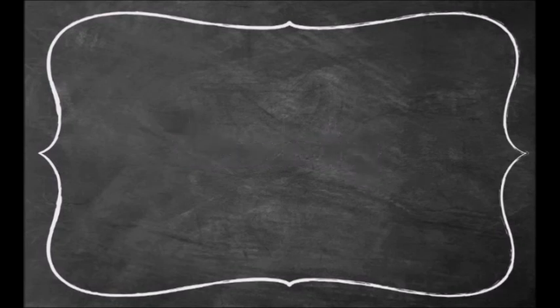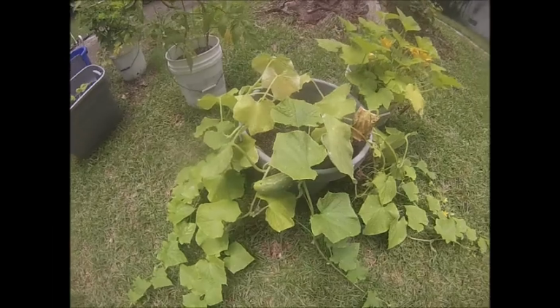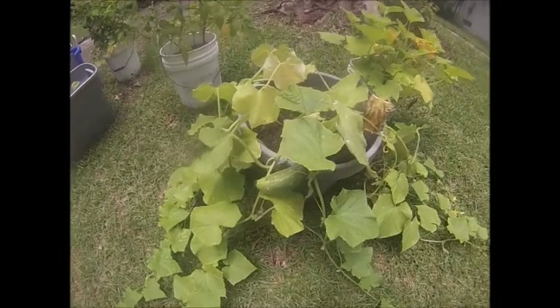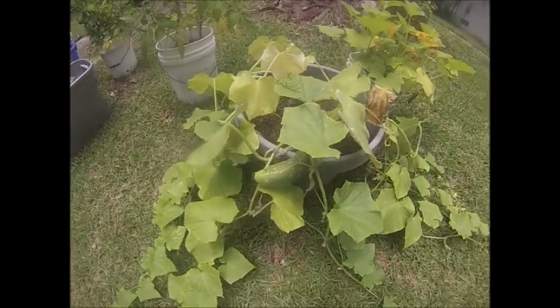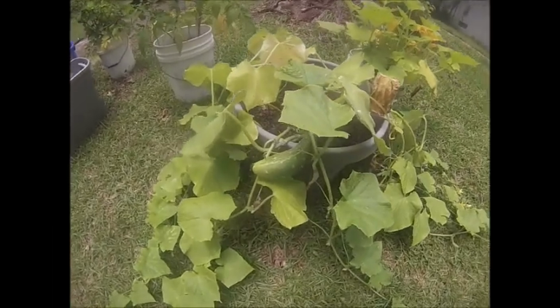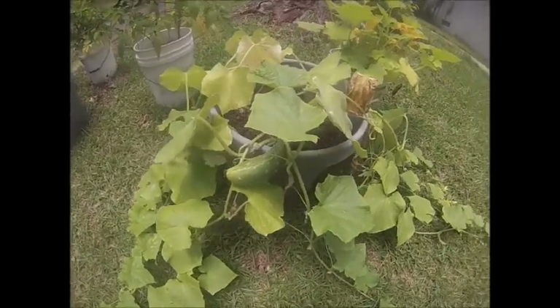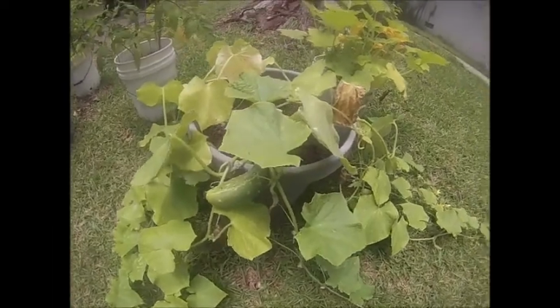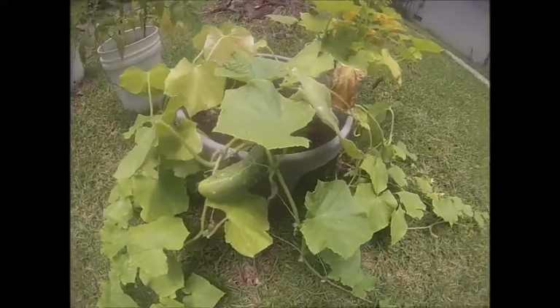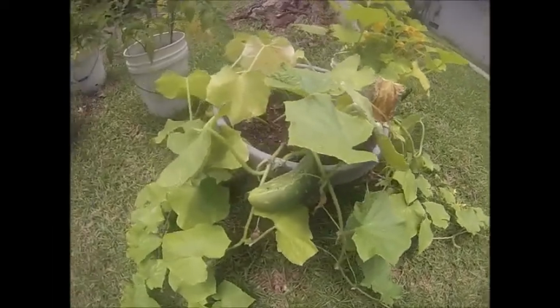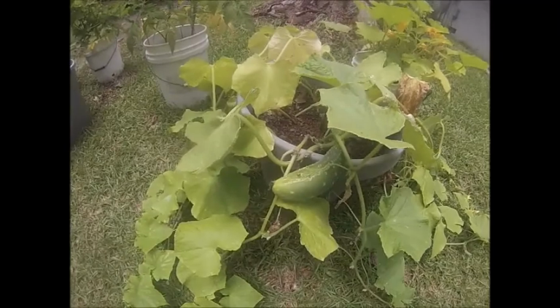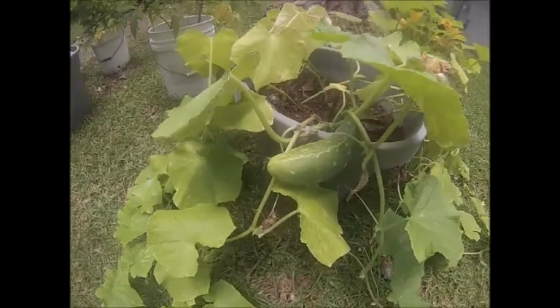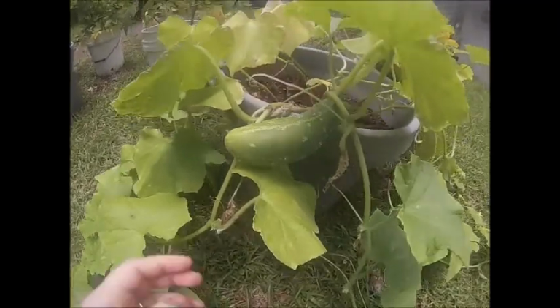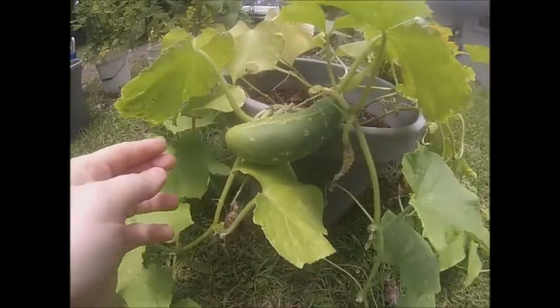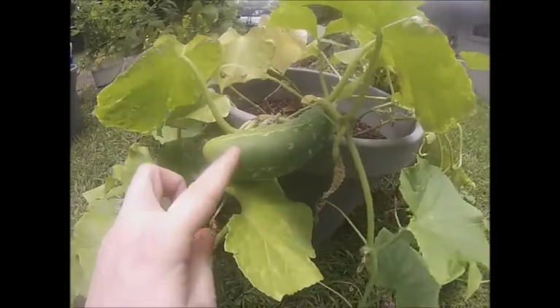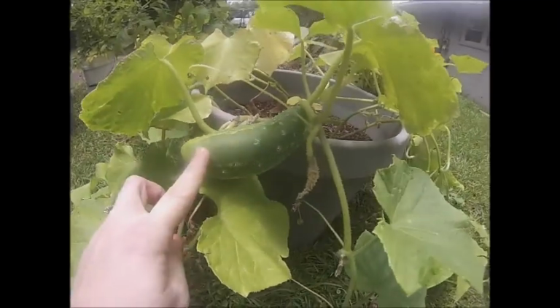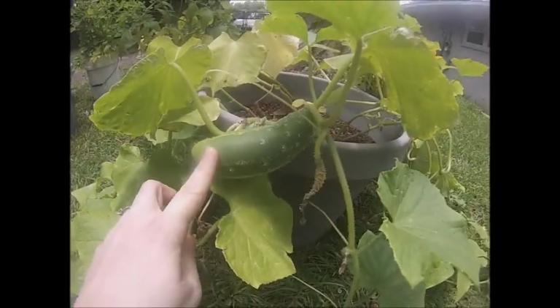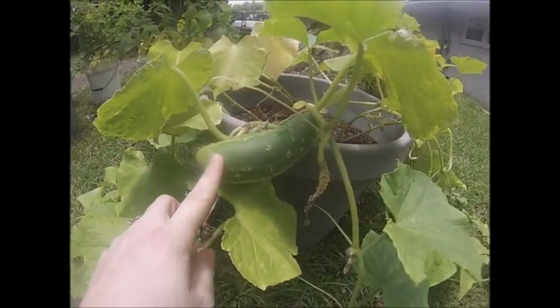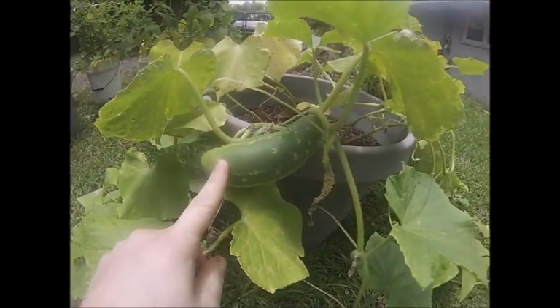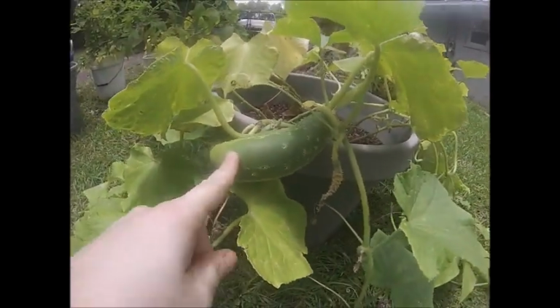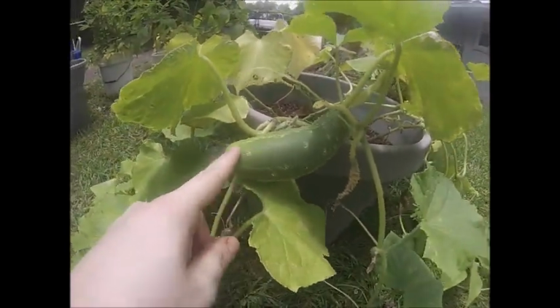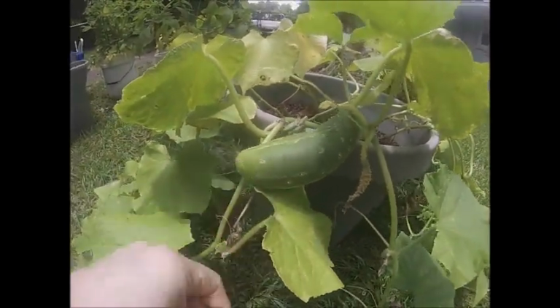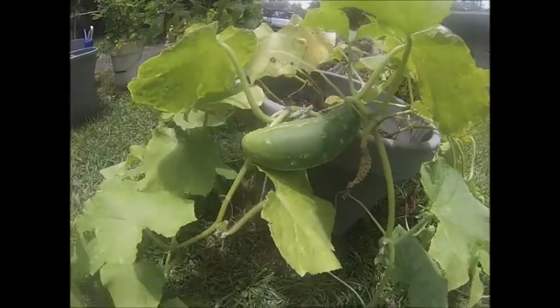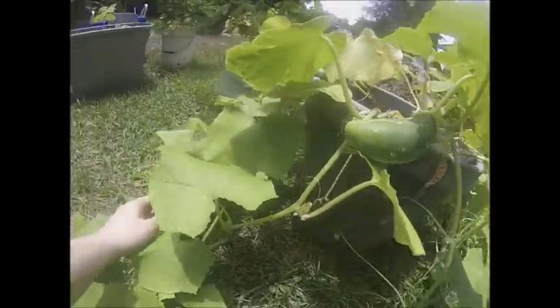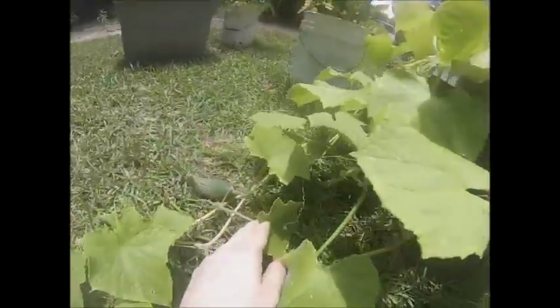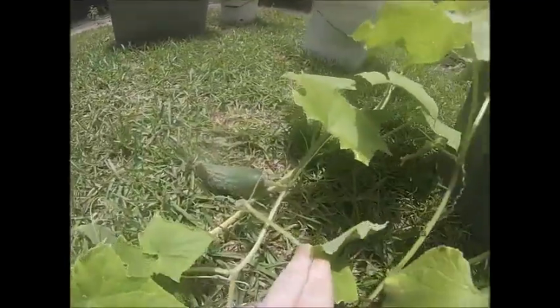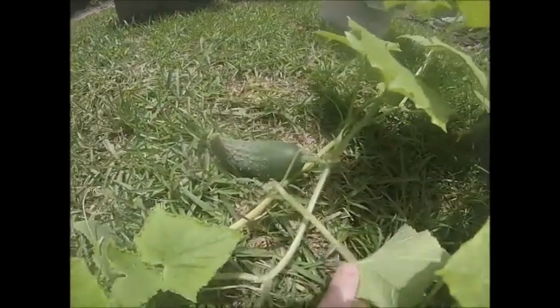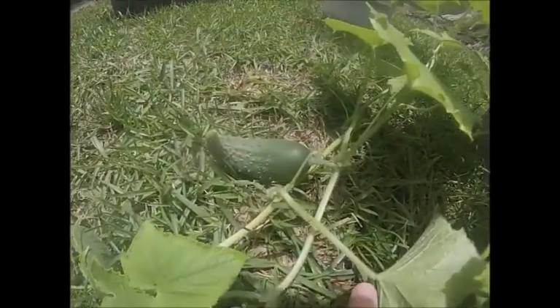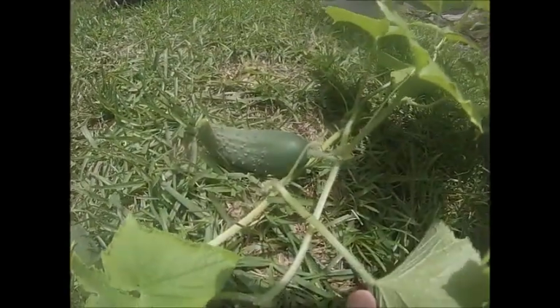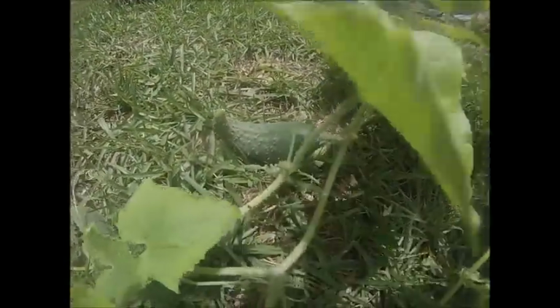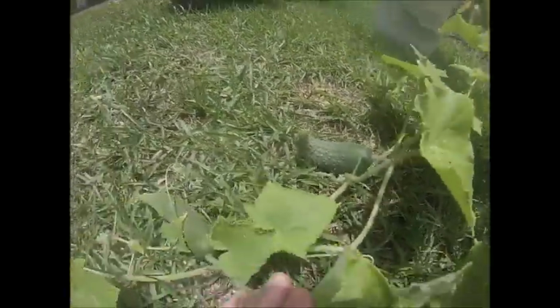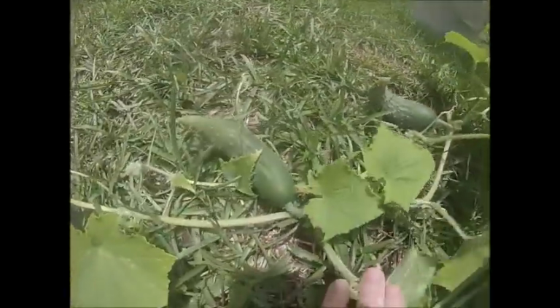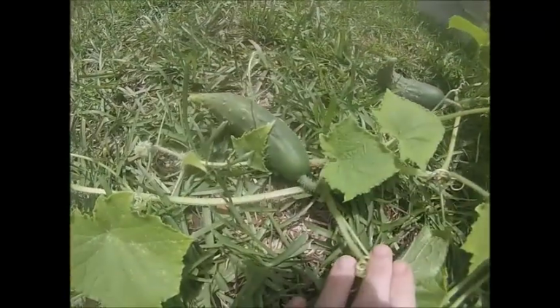Hey guys, Jess here, happy Friday! I'm gonna give you guys a quick garden update. First off, my little cucumber here is growing very well, and I have another one here that's getting pretty fat — oh, and another one, surprise!